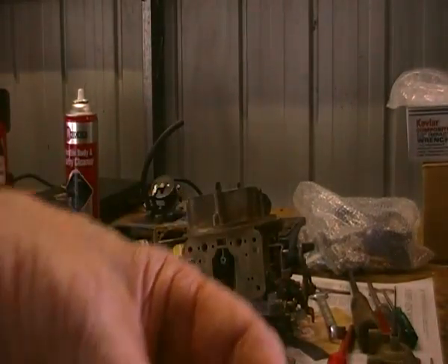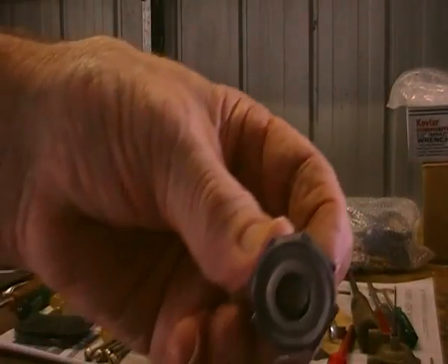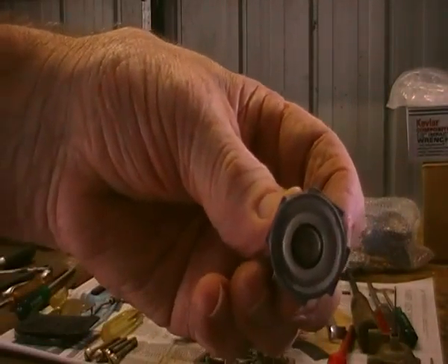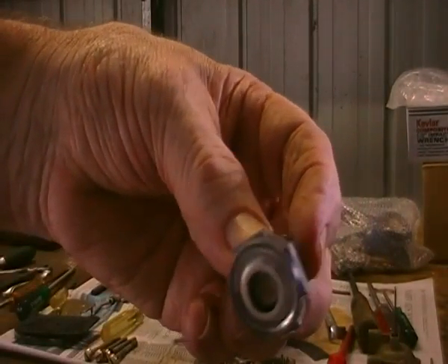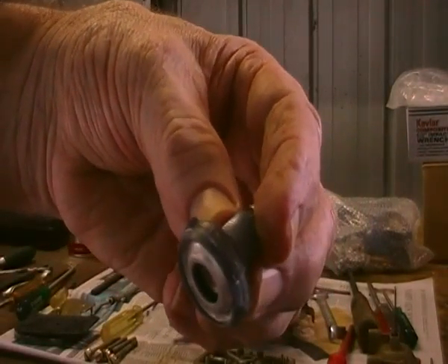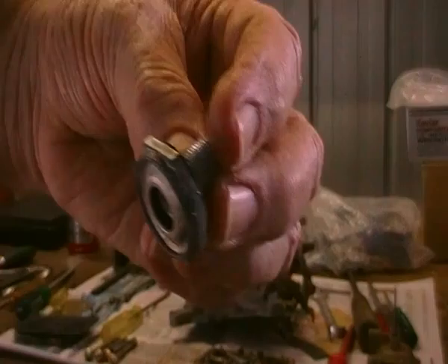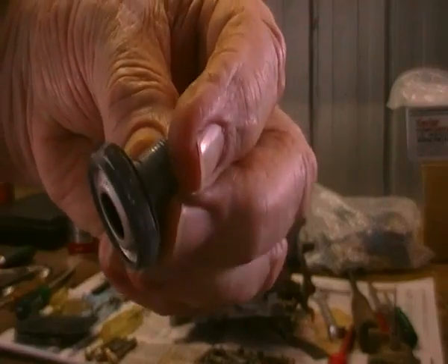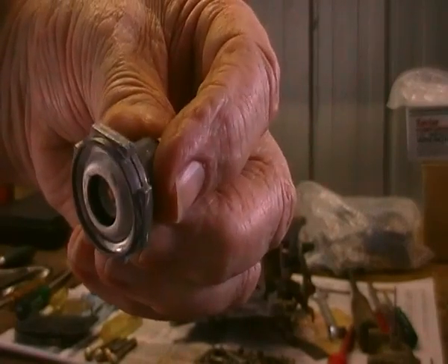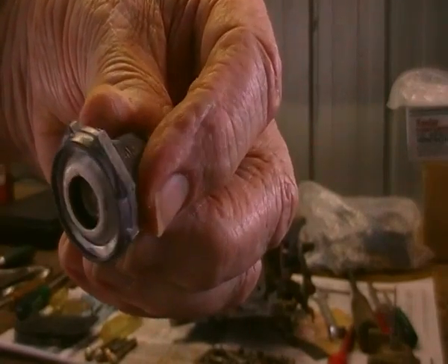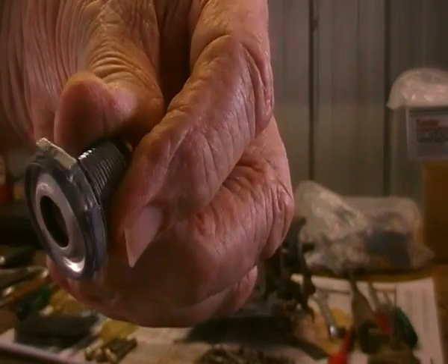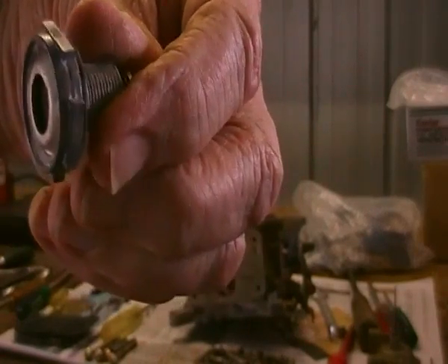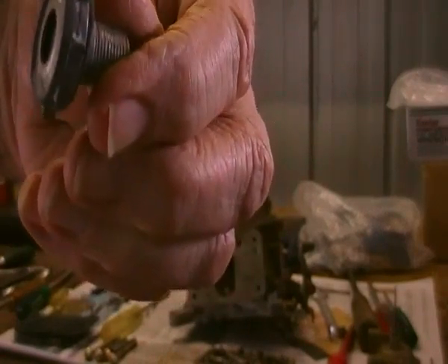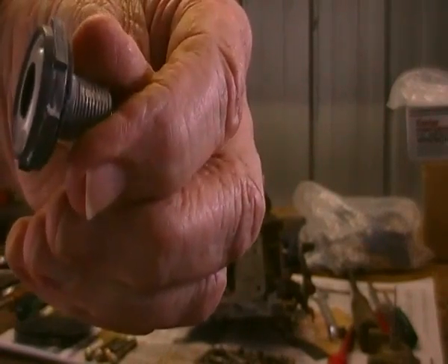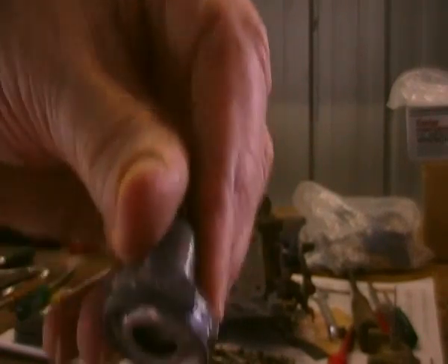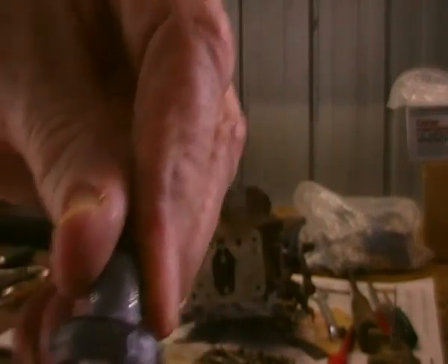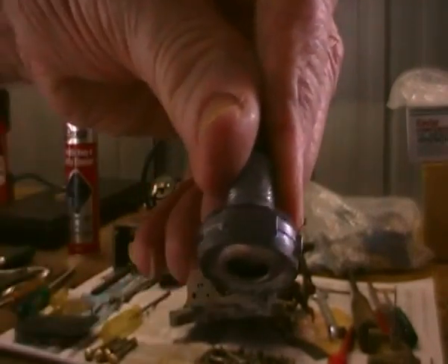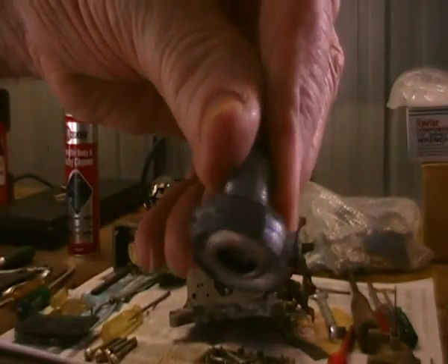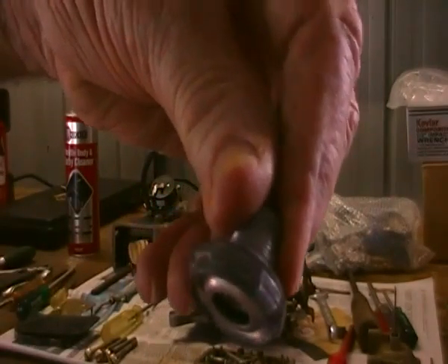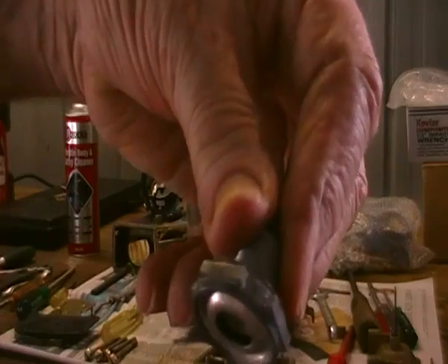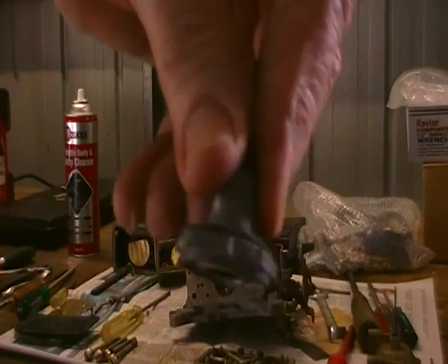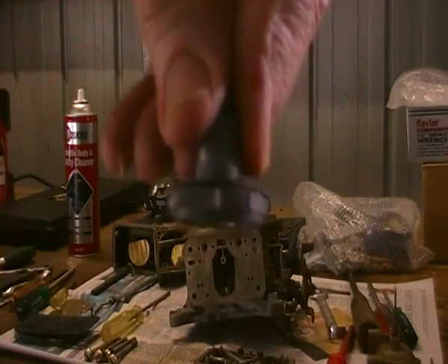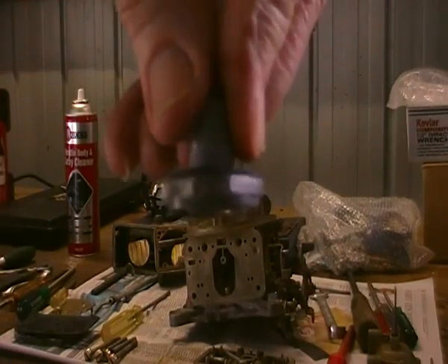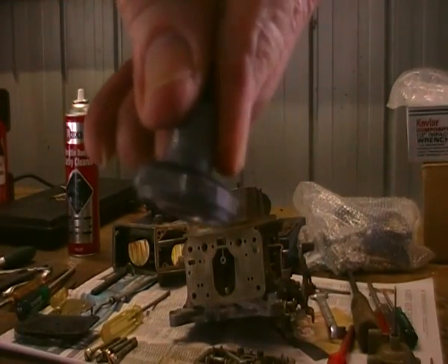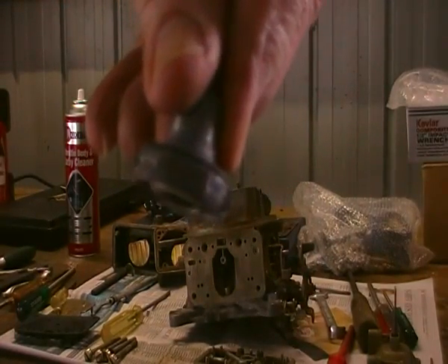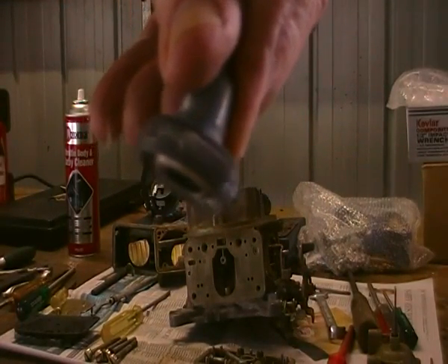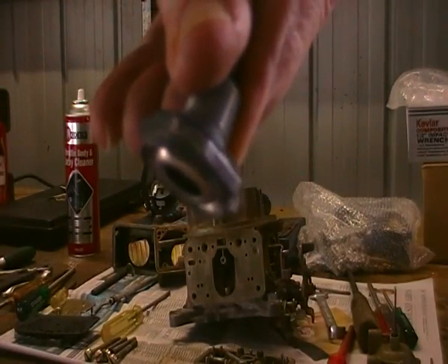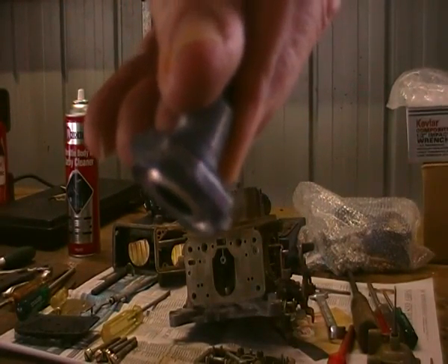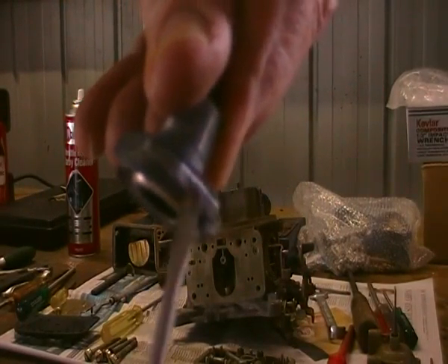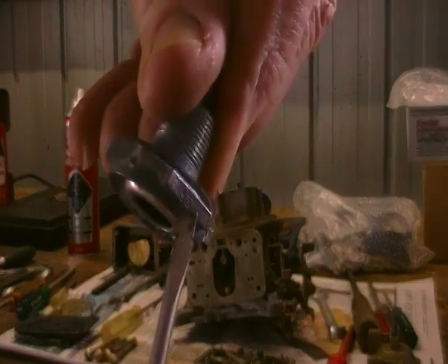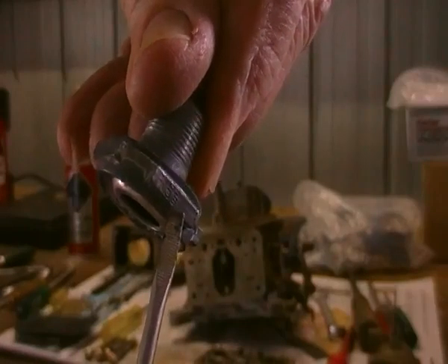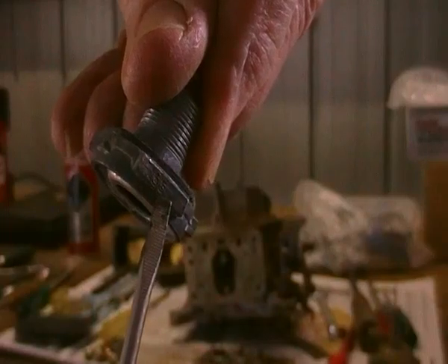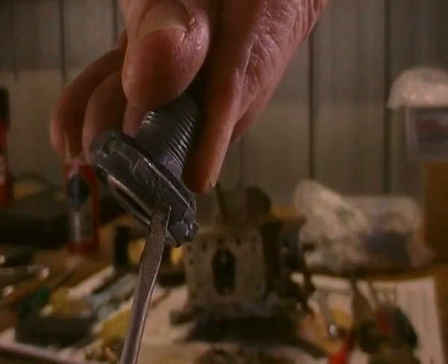That's the power valve. And on the side of one of these flats here, right here — if I get the angle right — right here, there's a number.